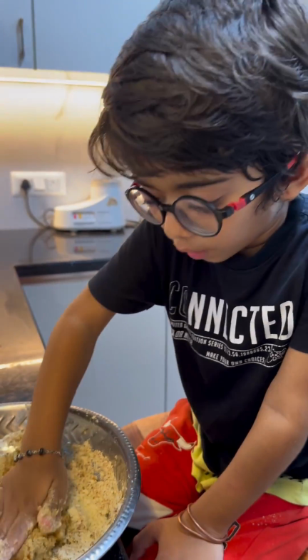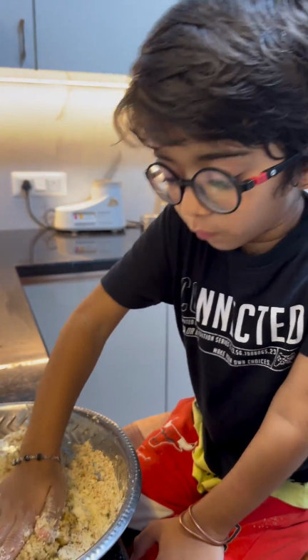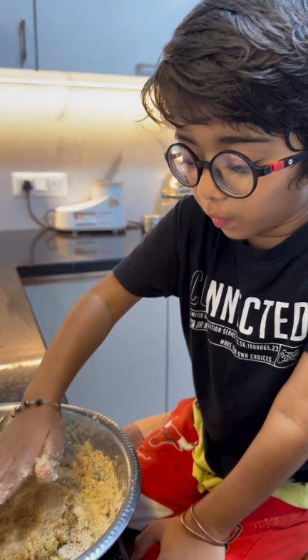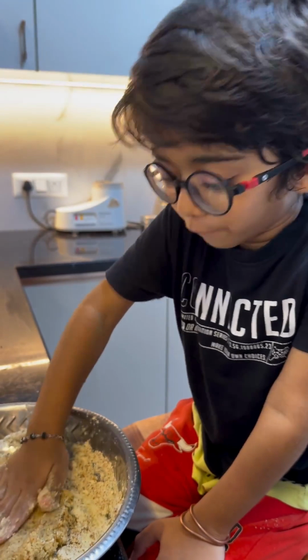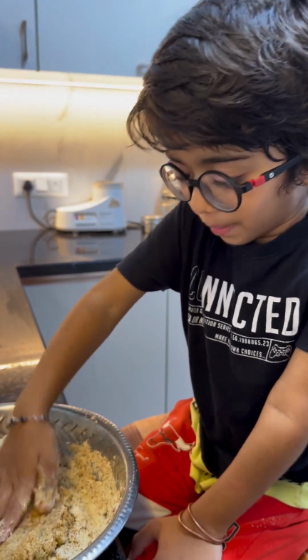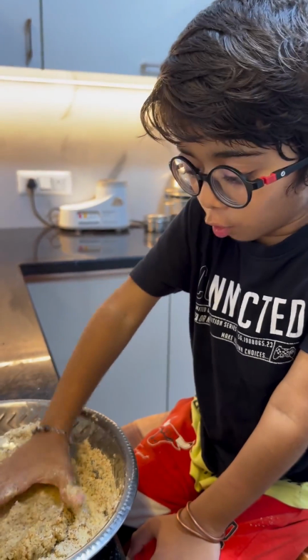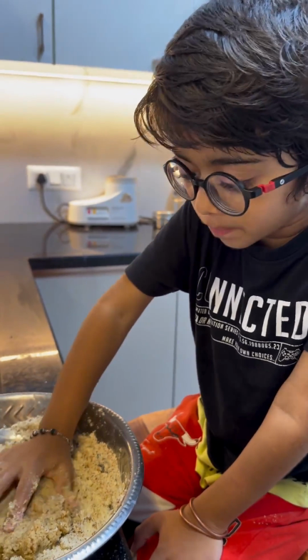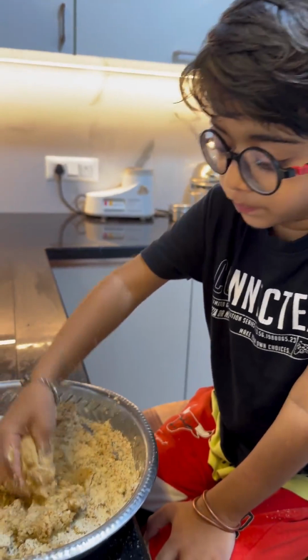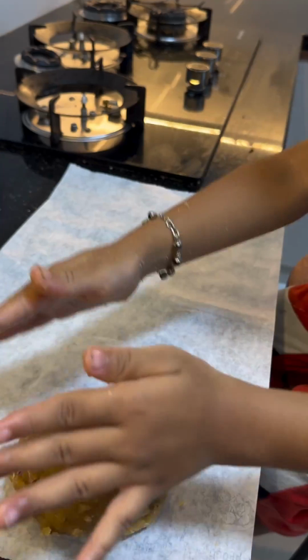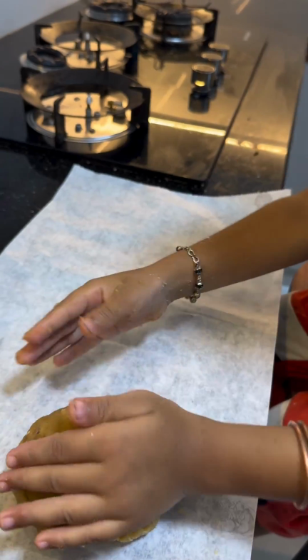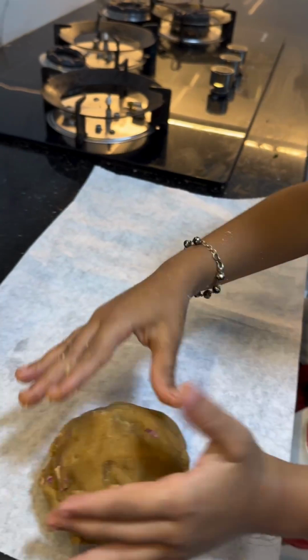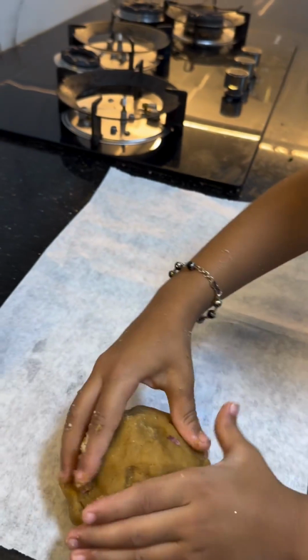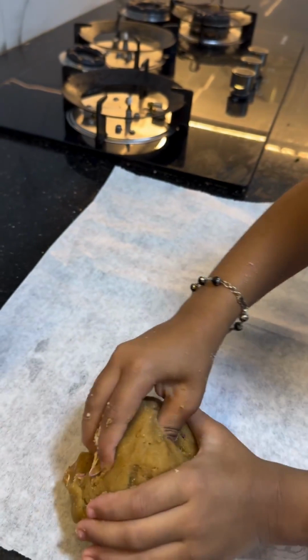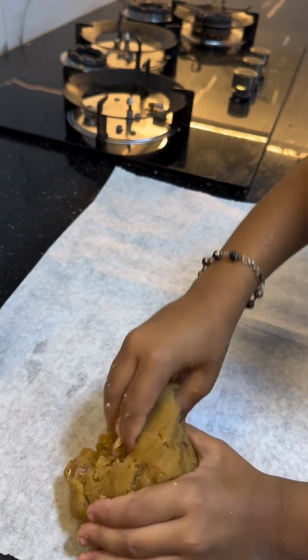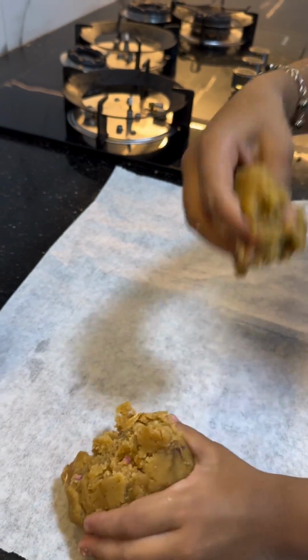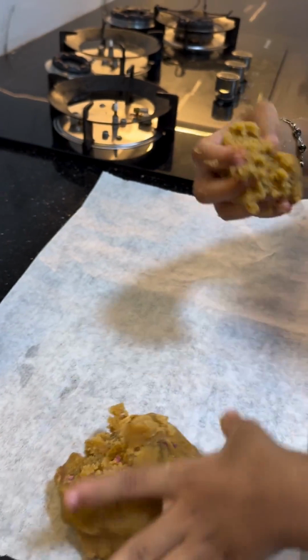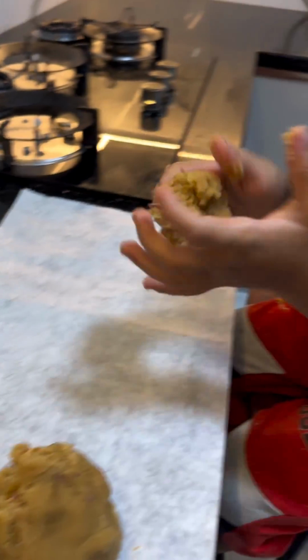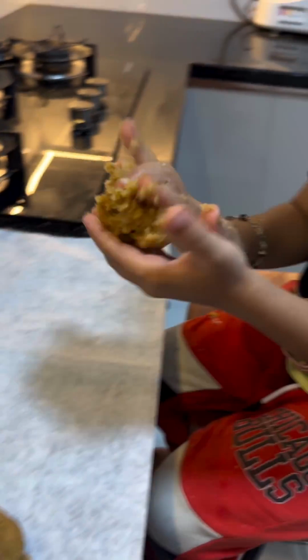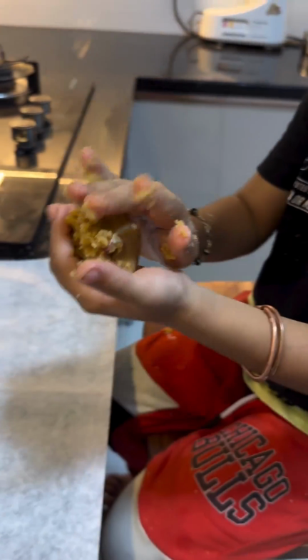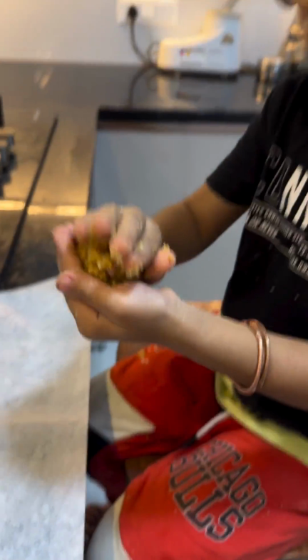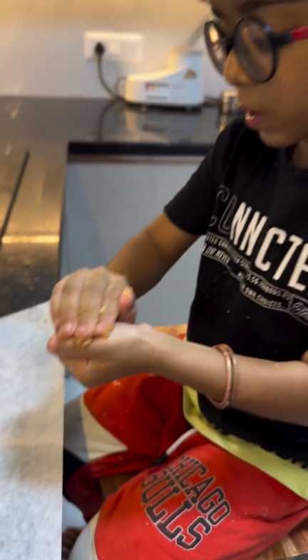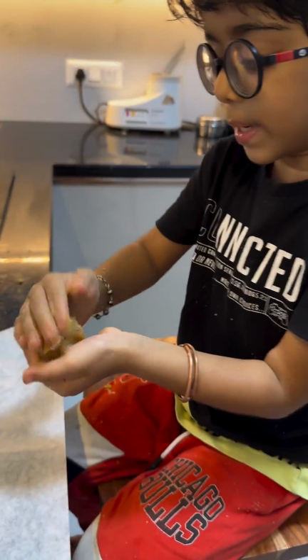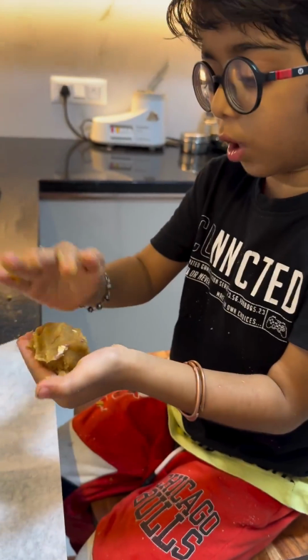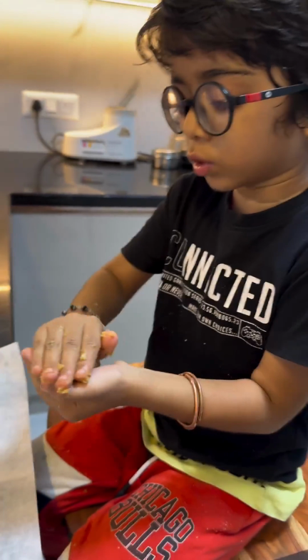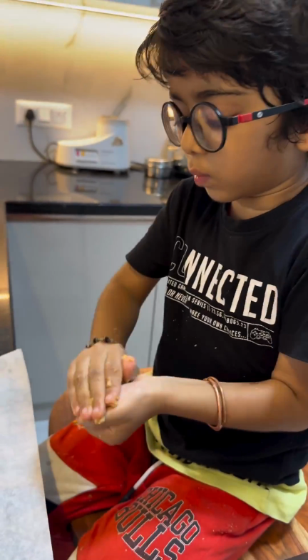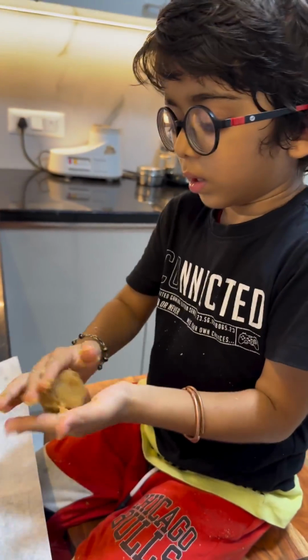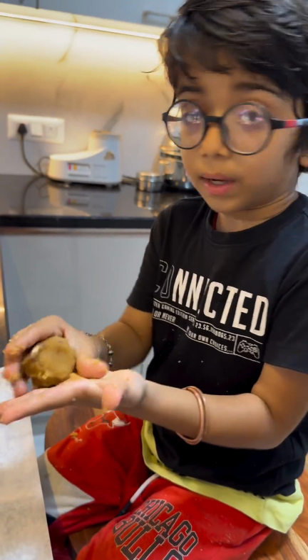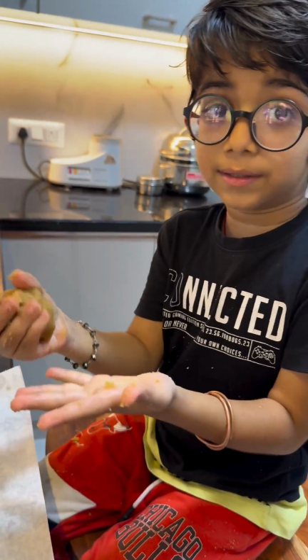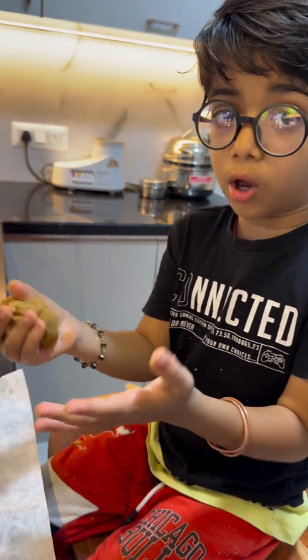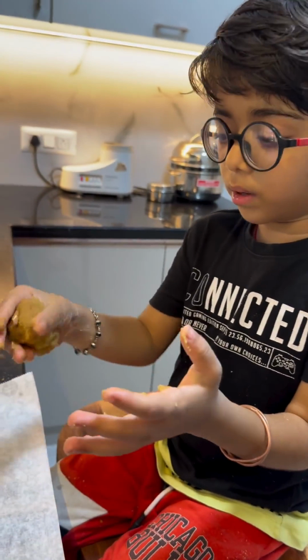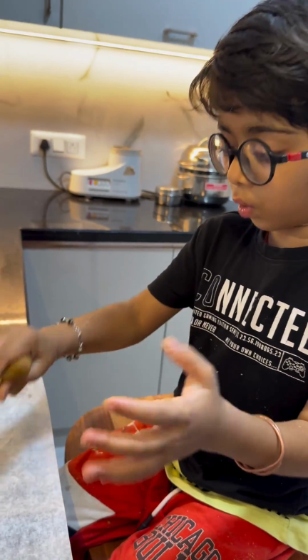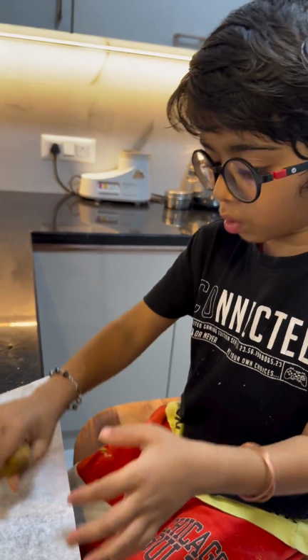We are going to form a dough. Take a little bit of the dough and make it into a nice small roll.